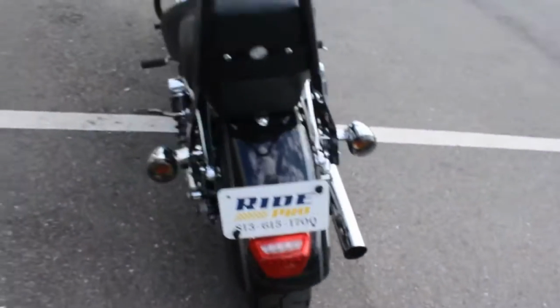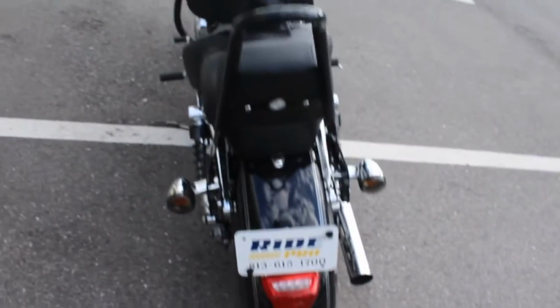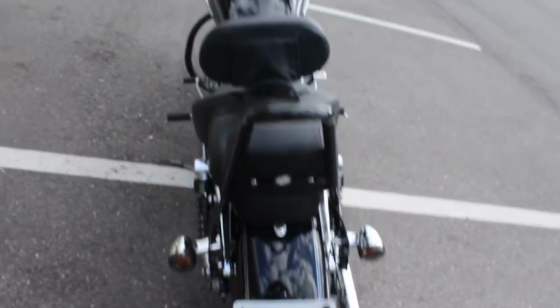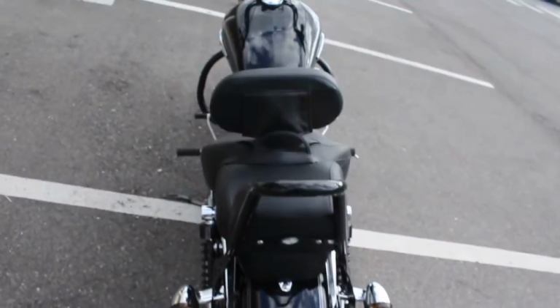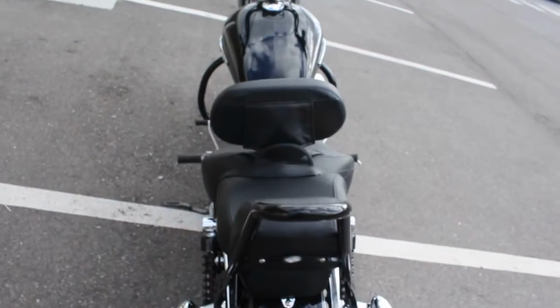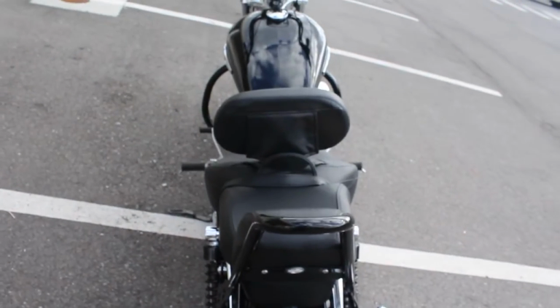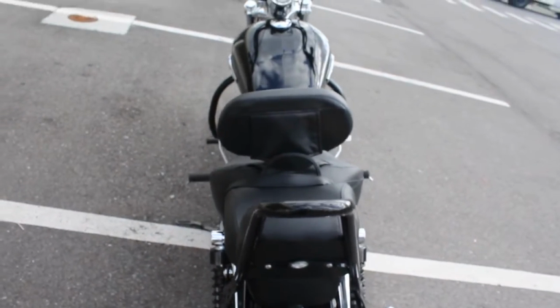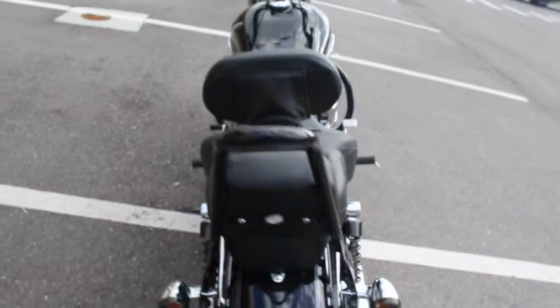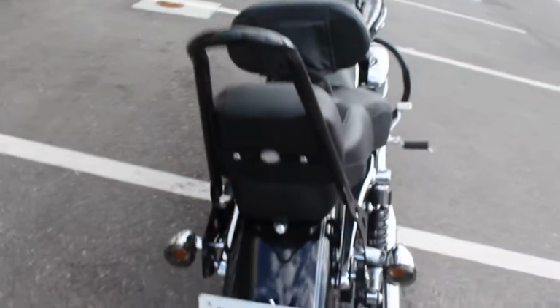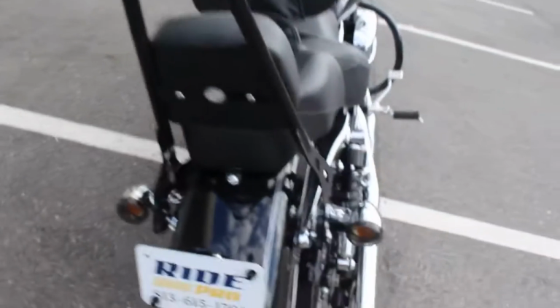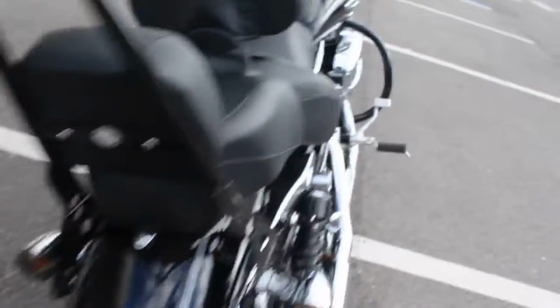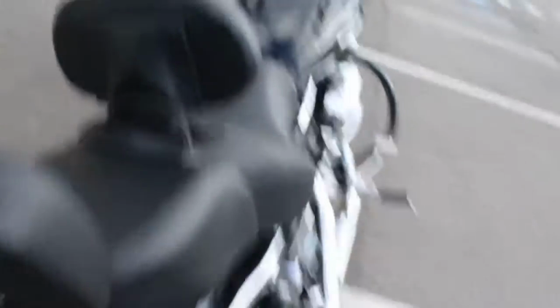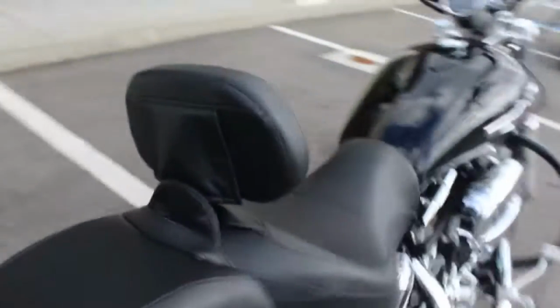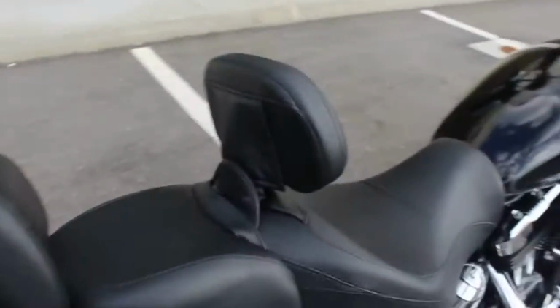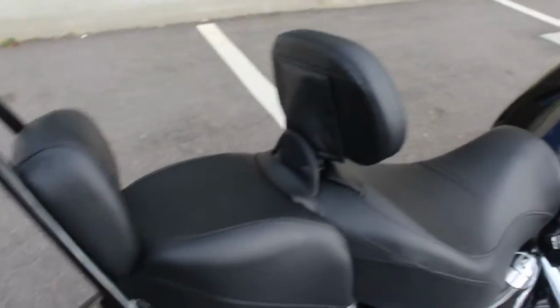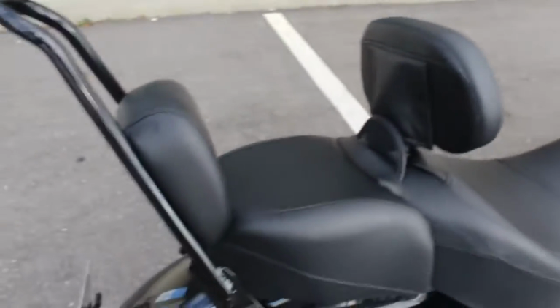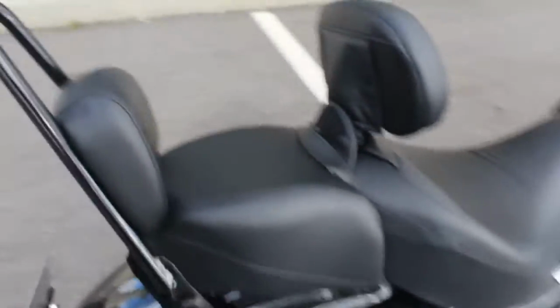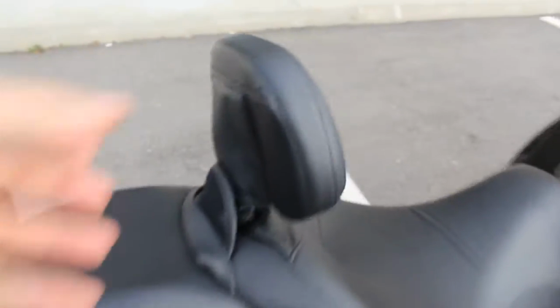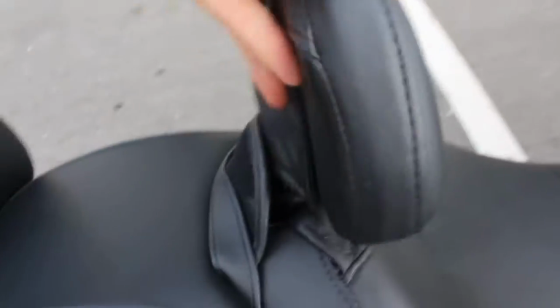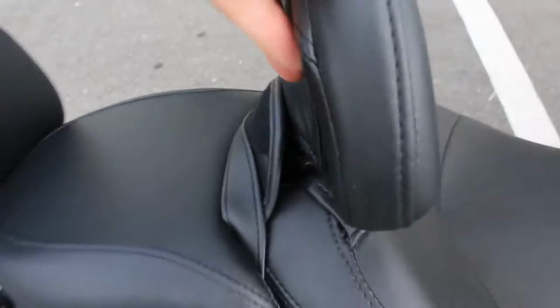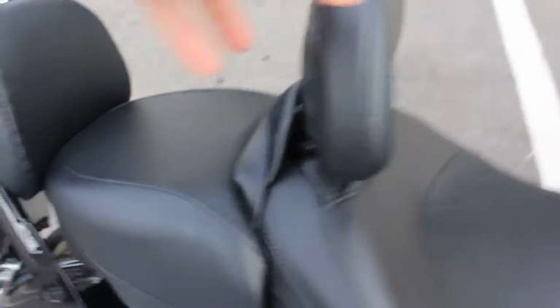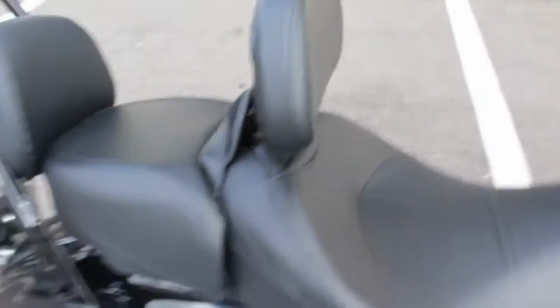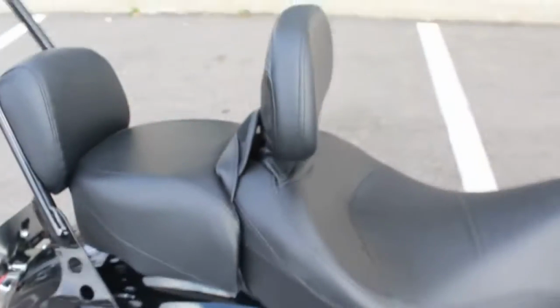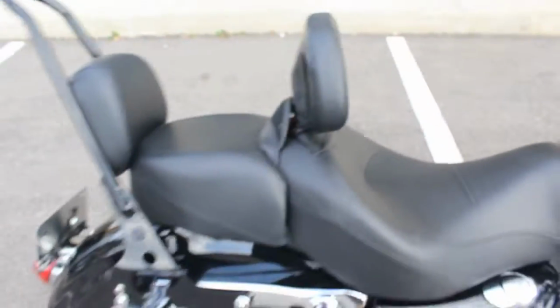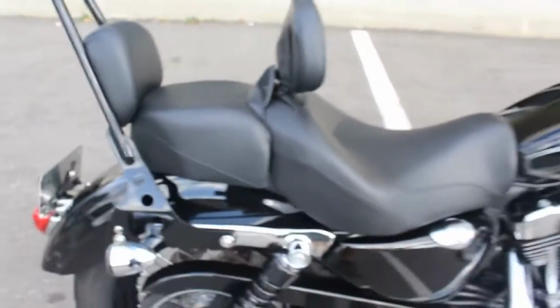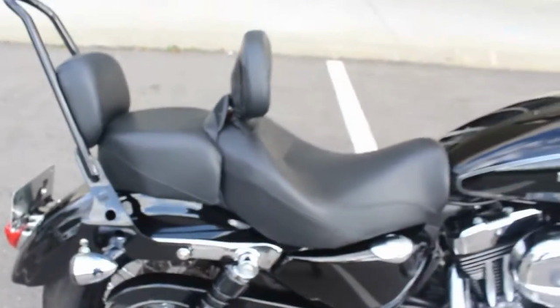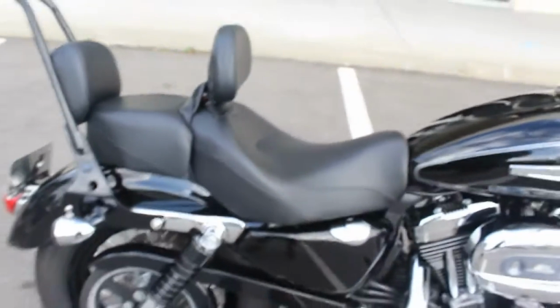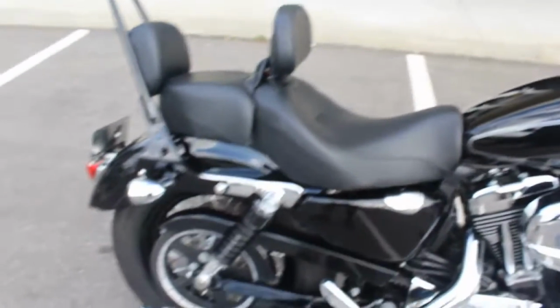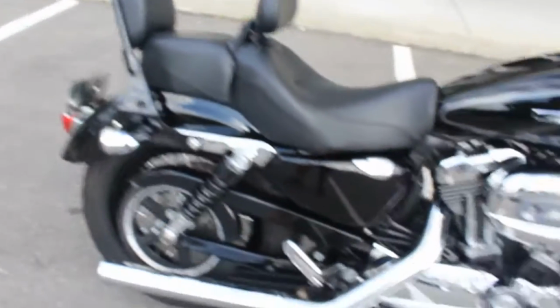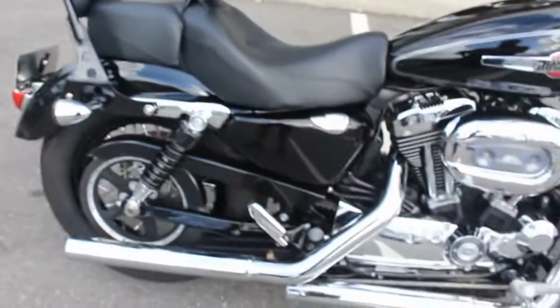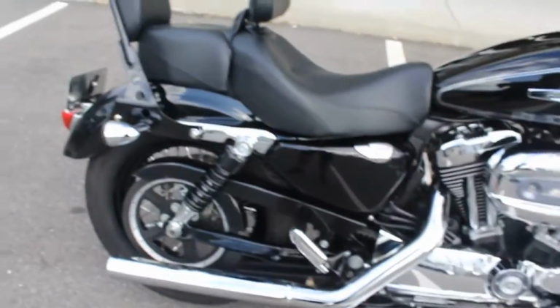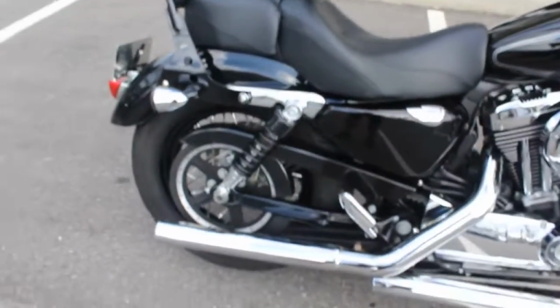The bike has a lot of extras on it. There's a backrest for the passenger and for the rider. This is removable, so you can make it into kind of a solo seat.